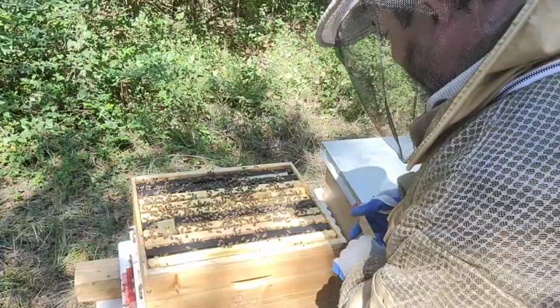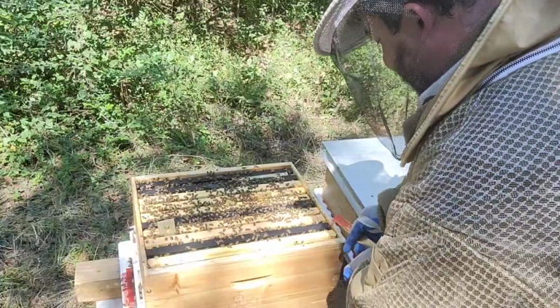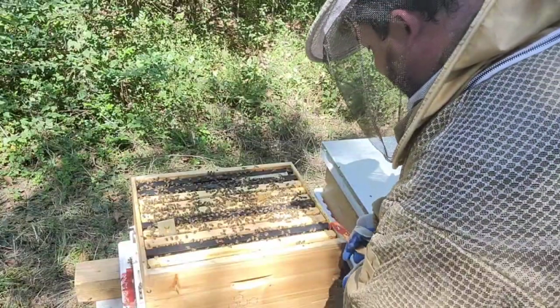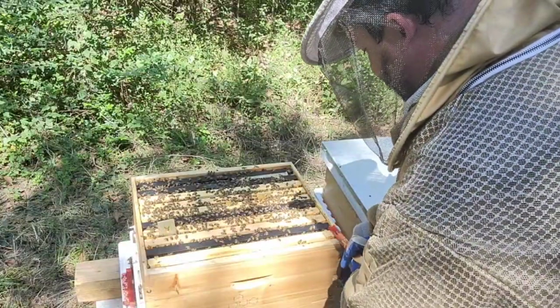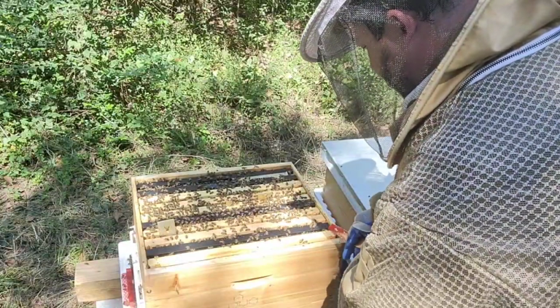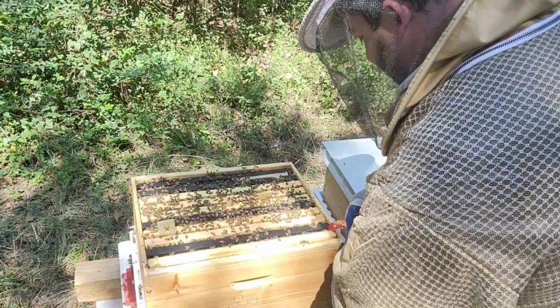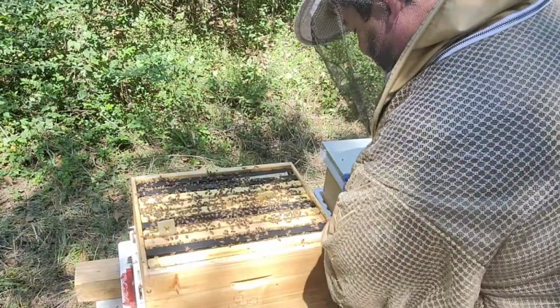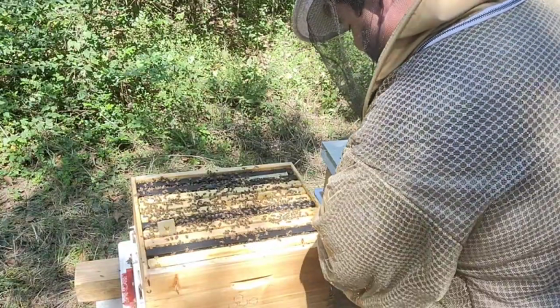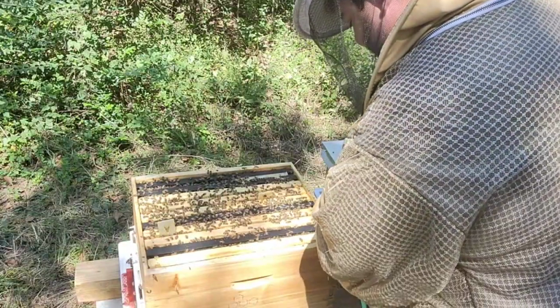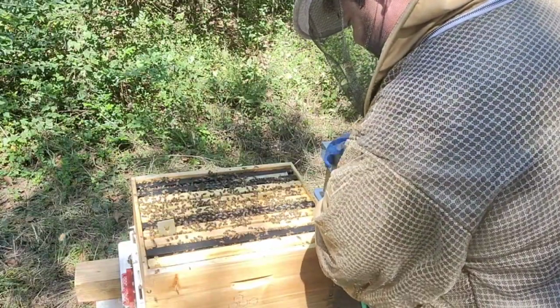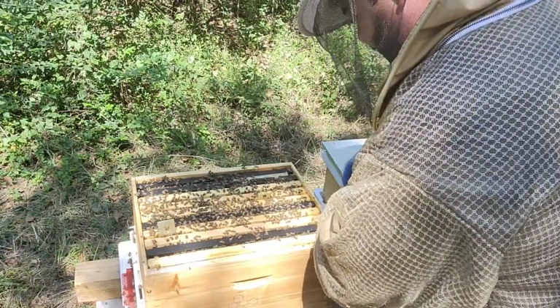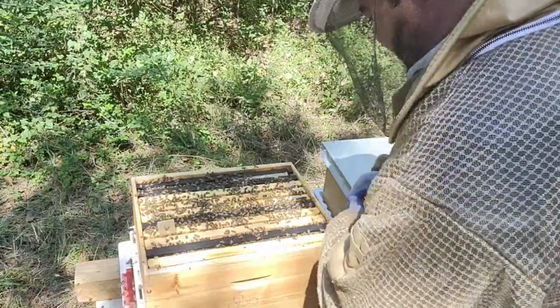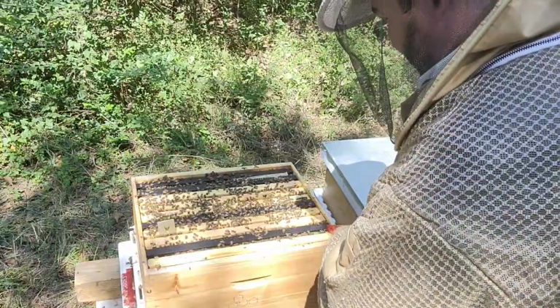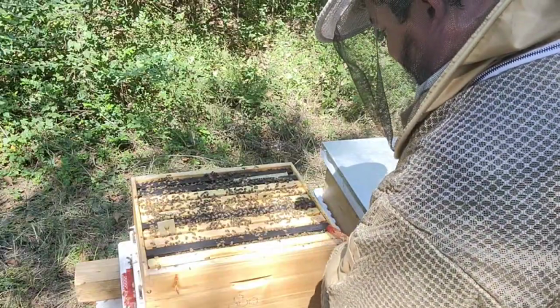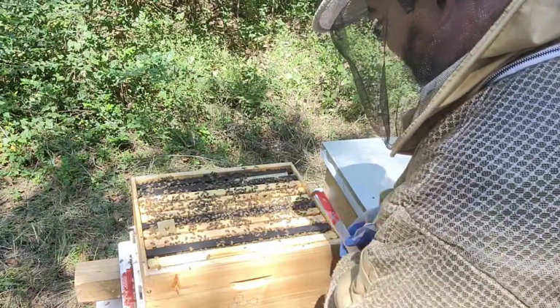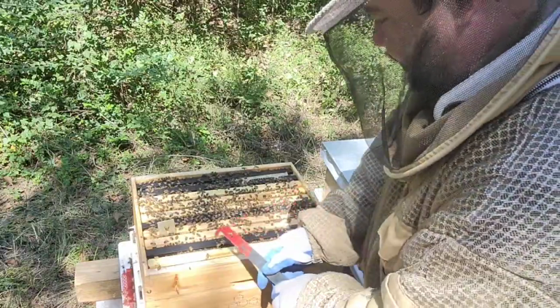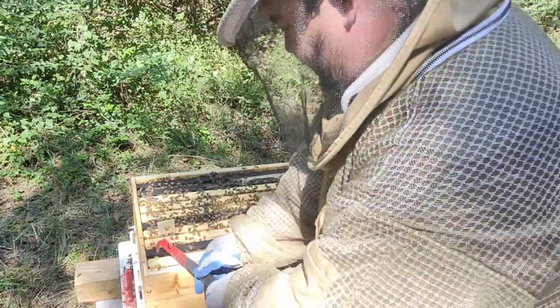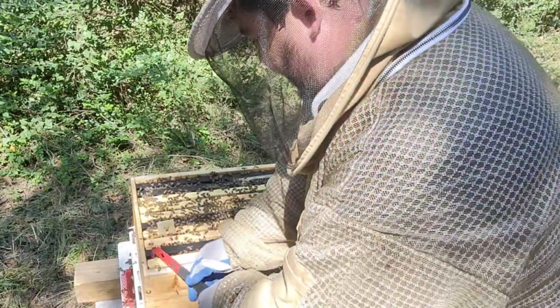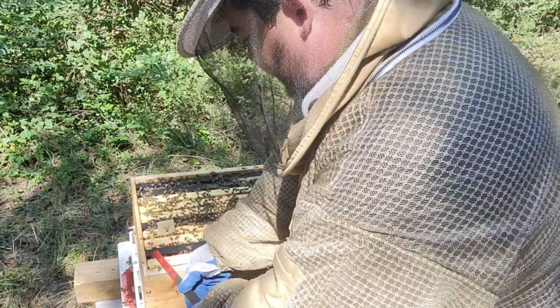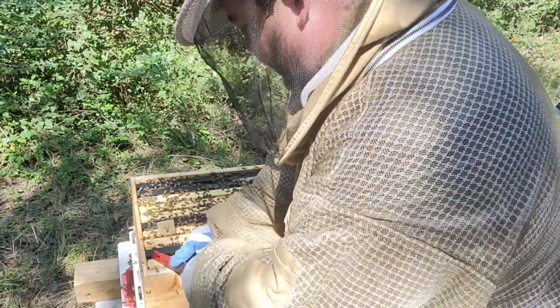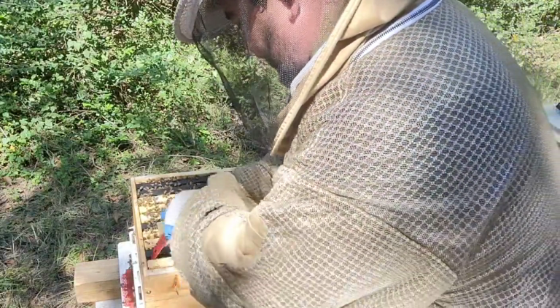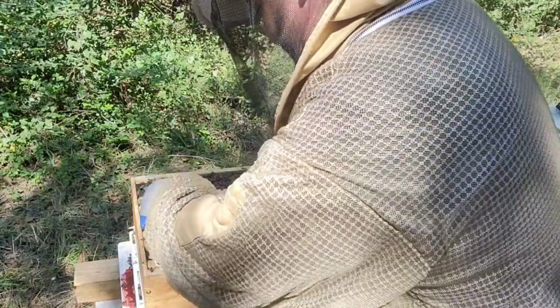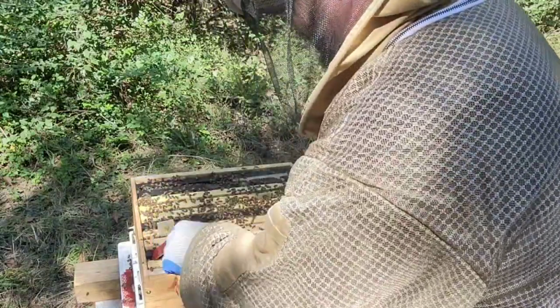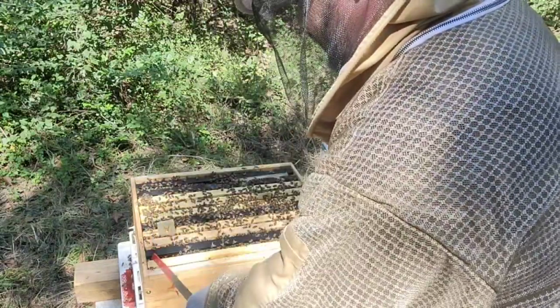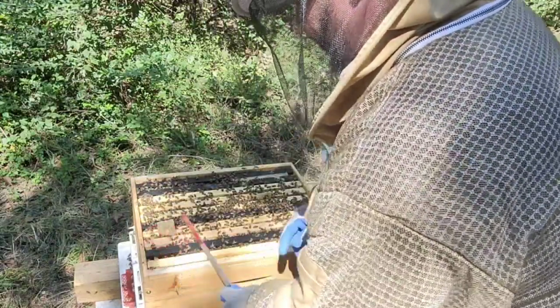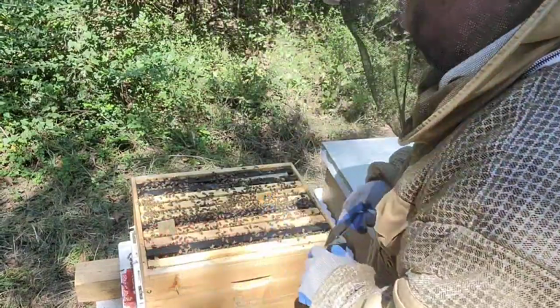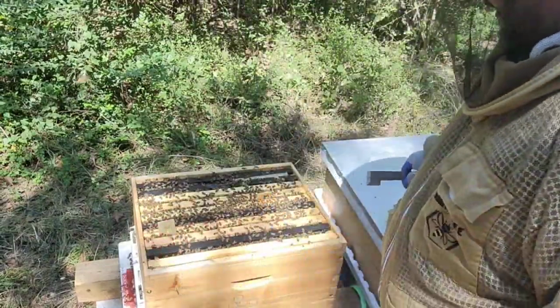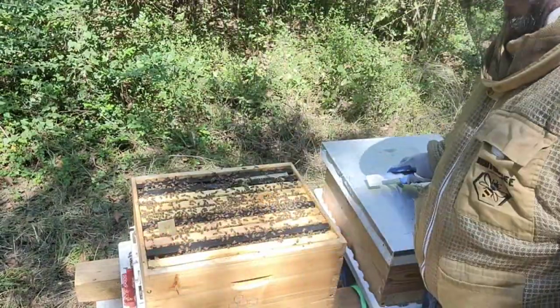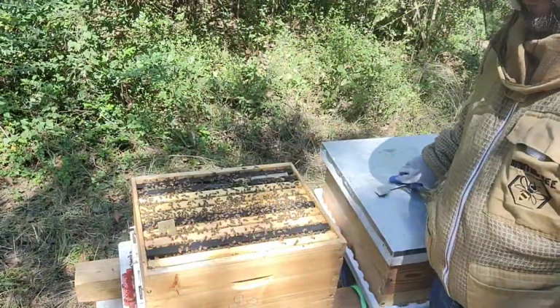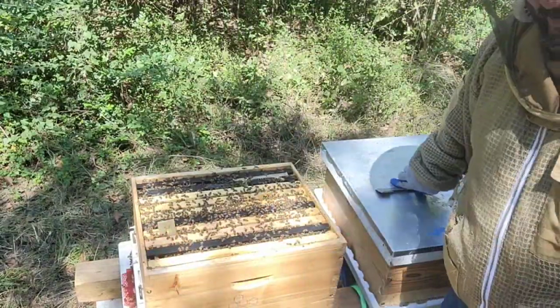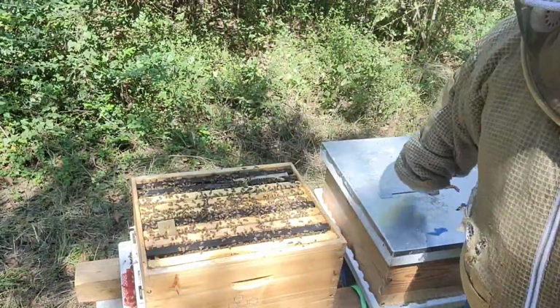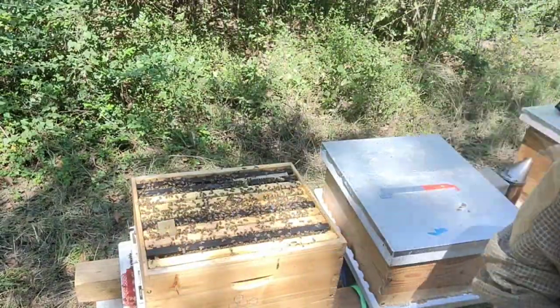On Monday I'm going to start oxalic acid treatment for all the hives. Some beekeepers say they can examine a whole hive in 15 minutes — I'm not there yet. But more than that, I want to take advantage of how calm the girls are to really see what's going on.